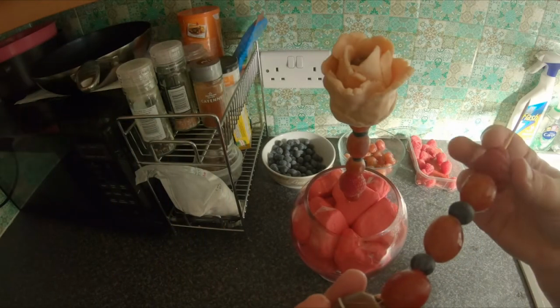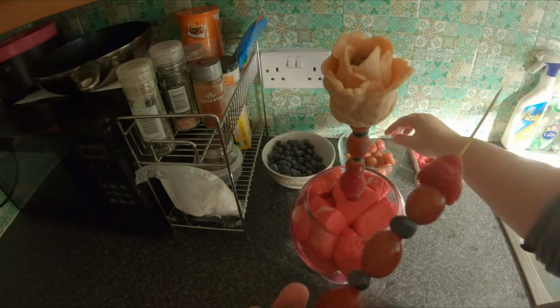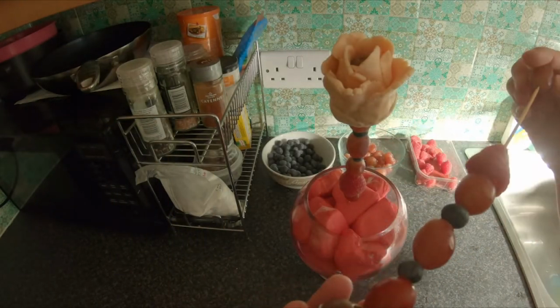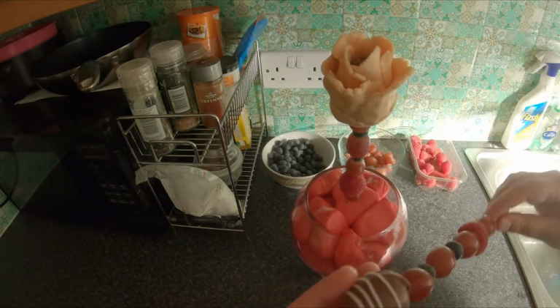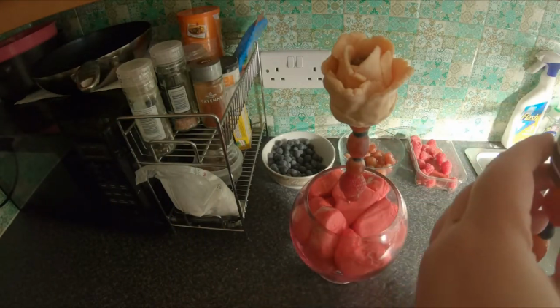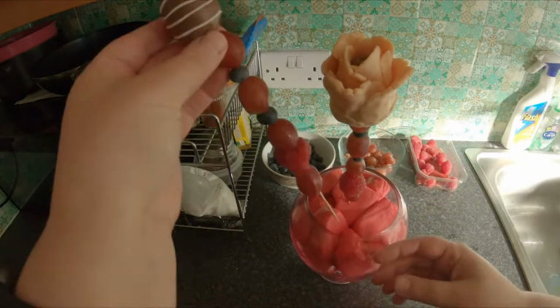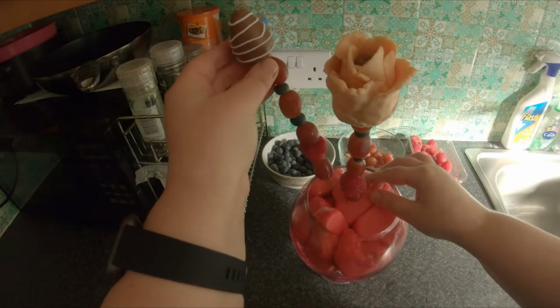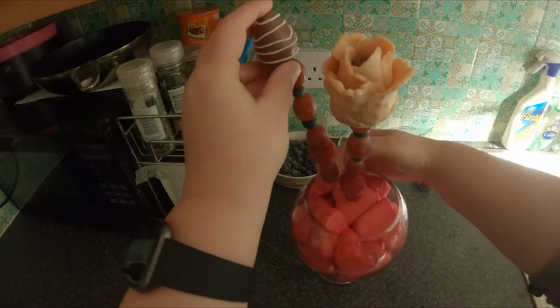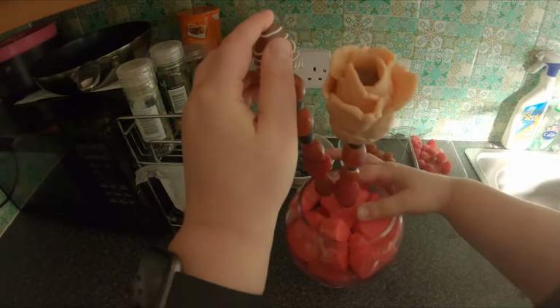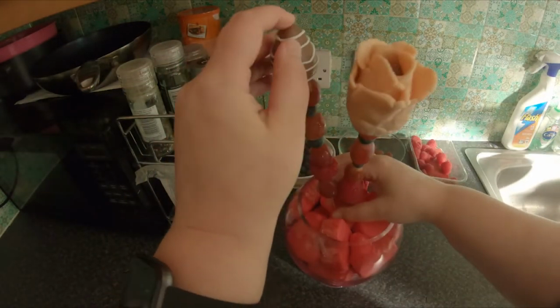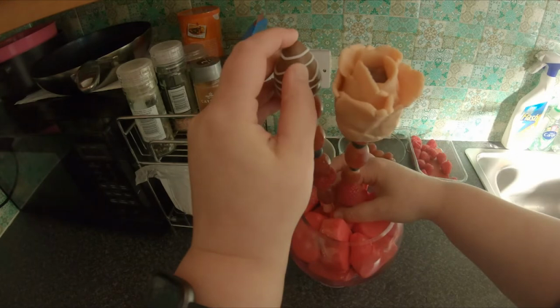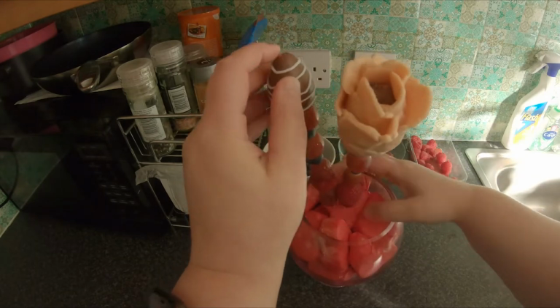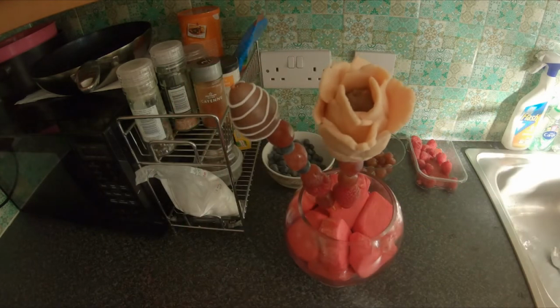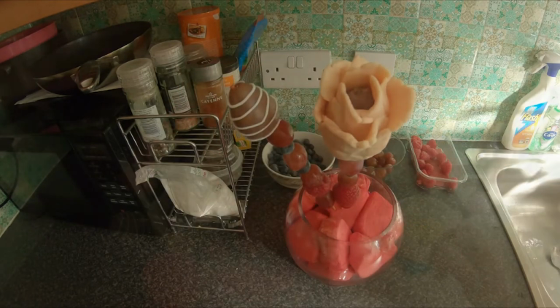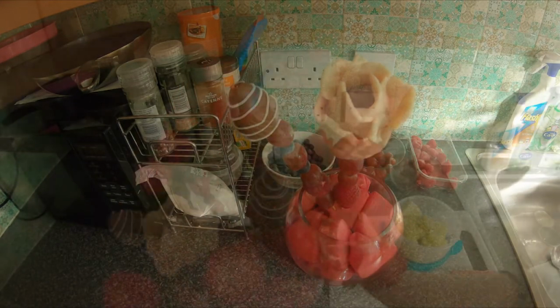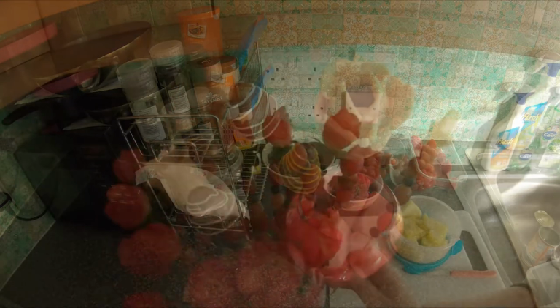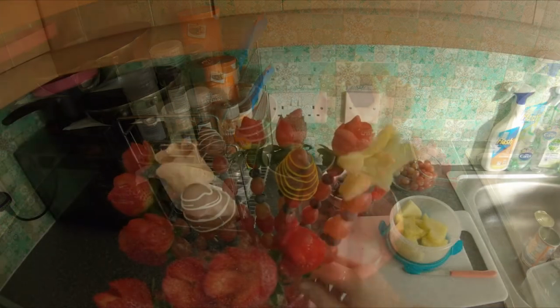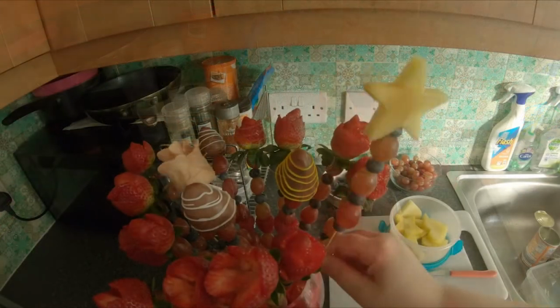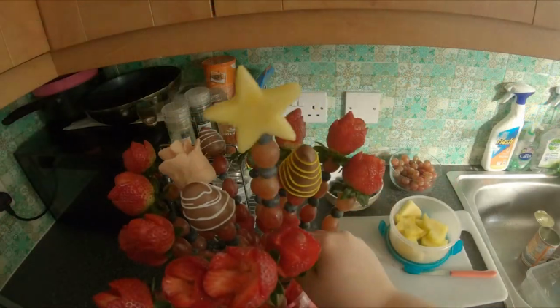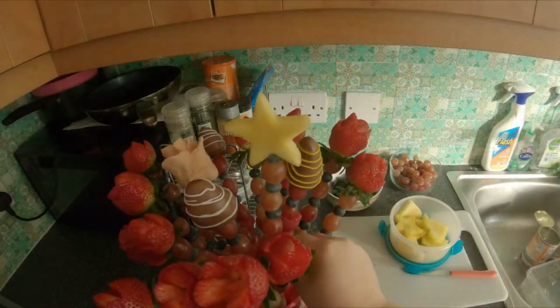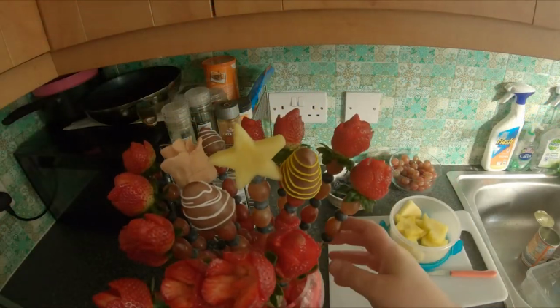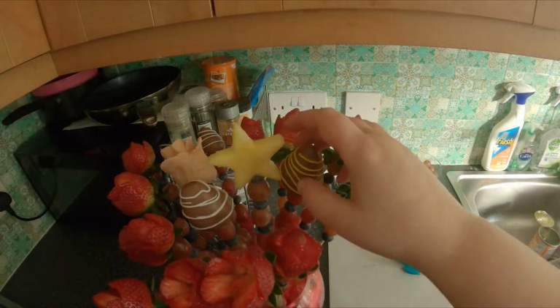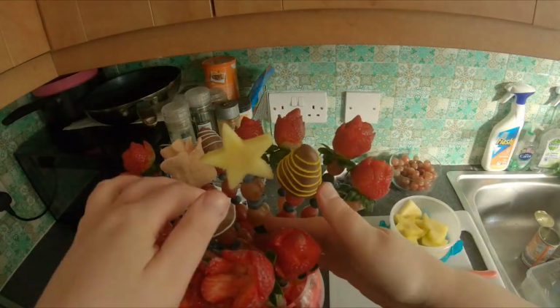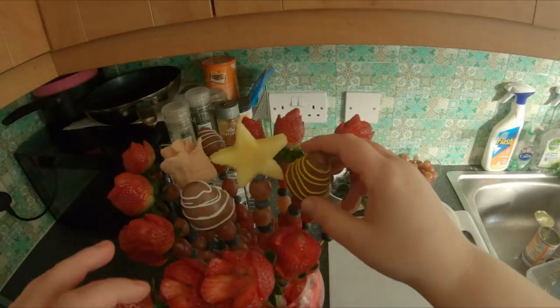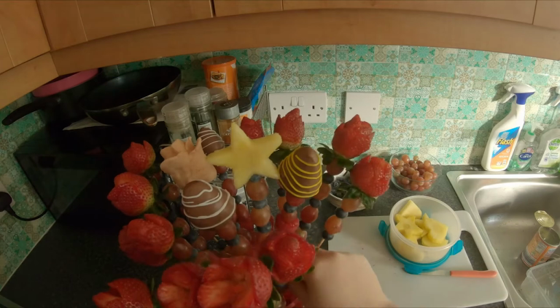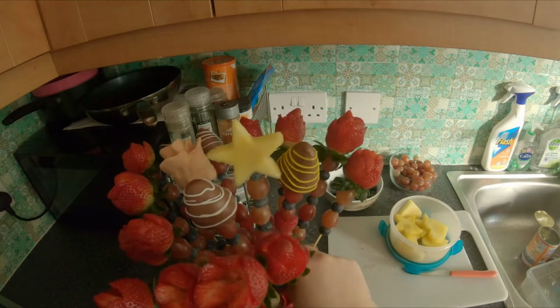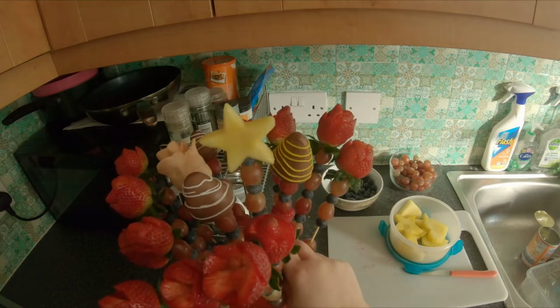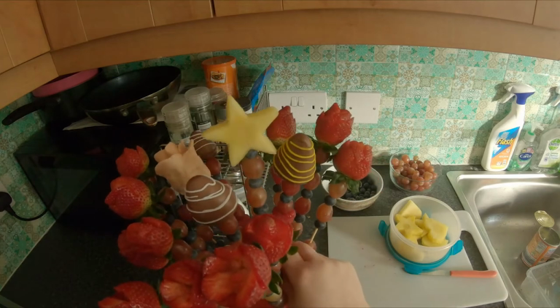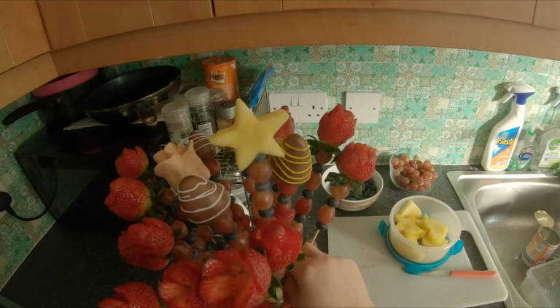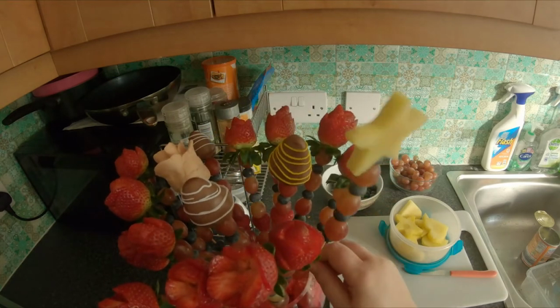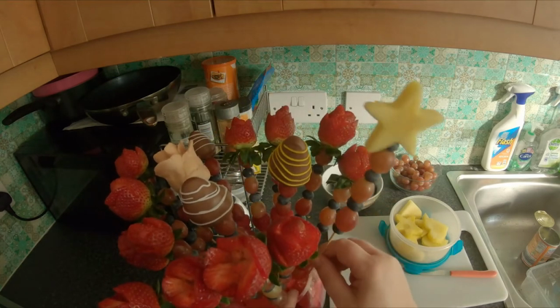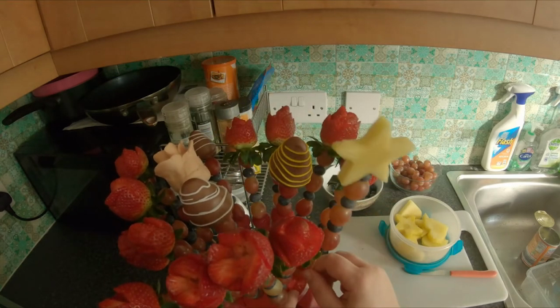Now it's time to add it all together. Start from the middle and work your way around. Take your time and get the bouquet exactly how you want it.